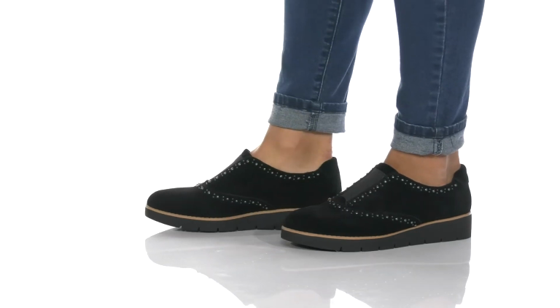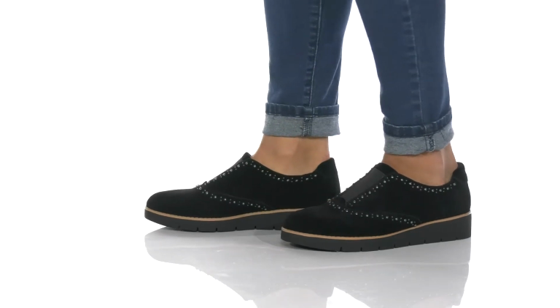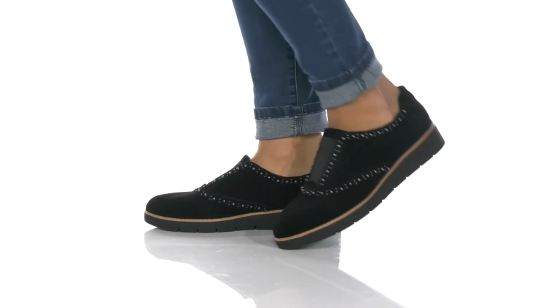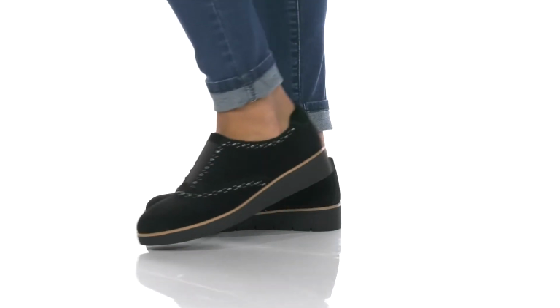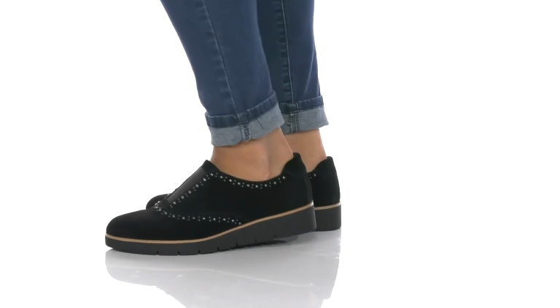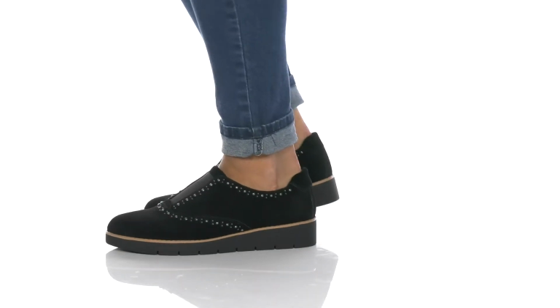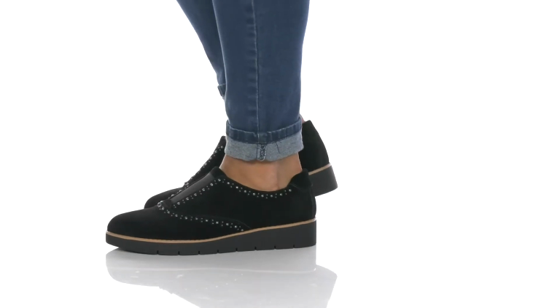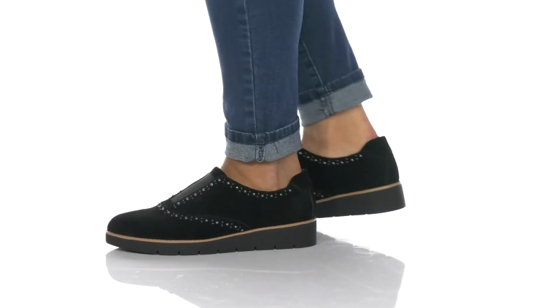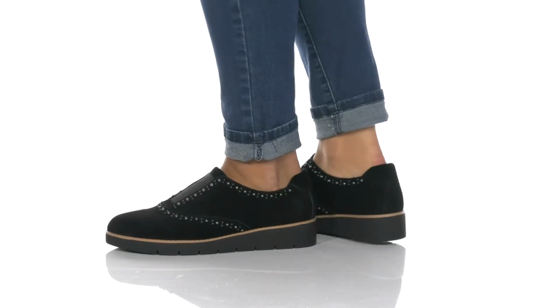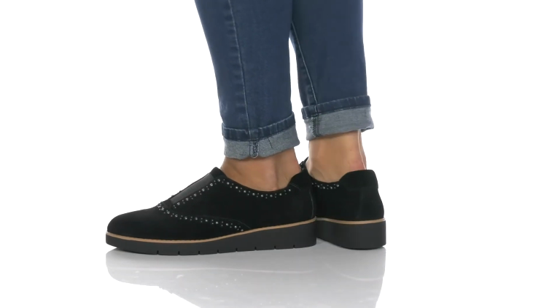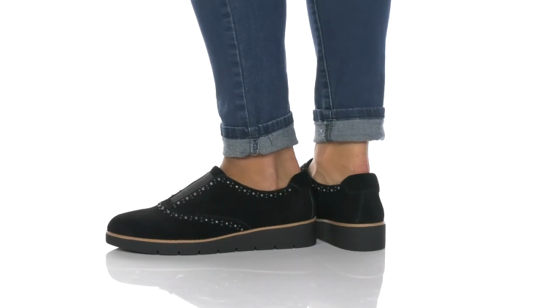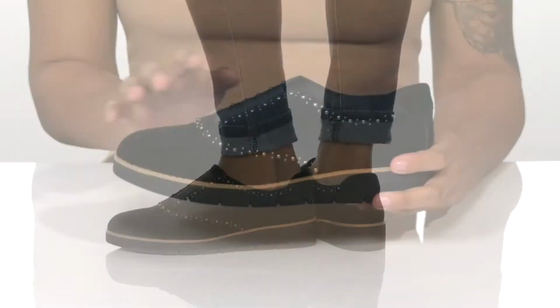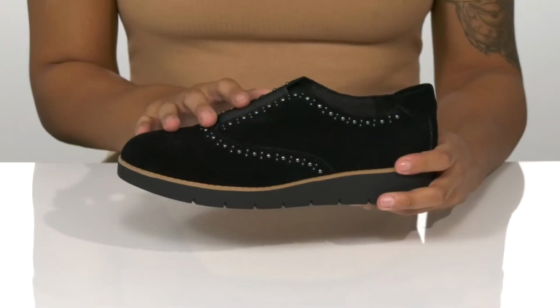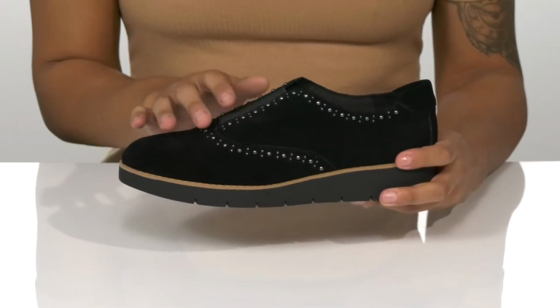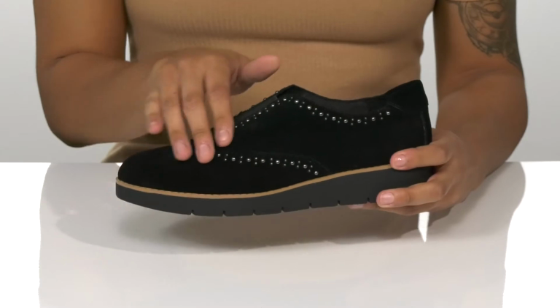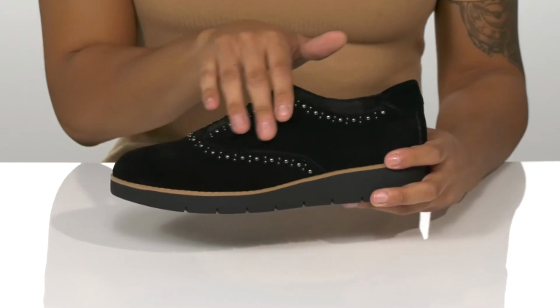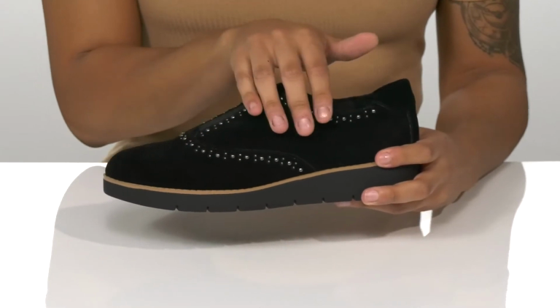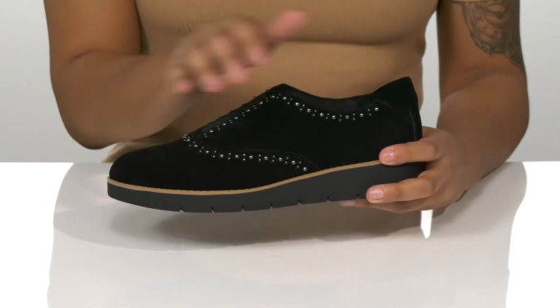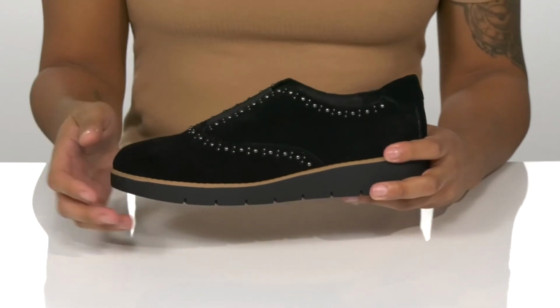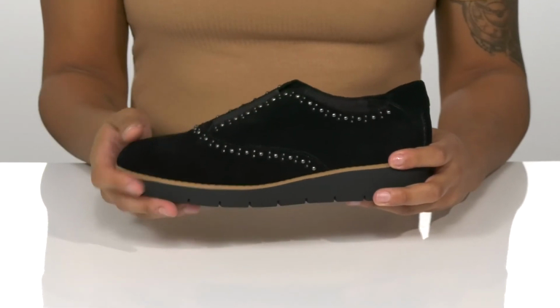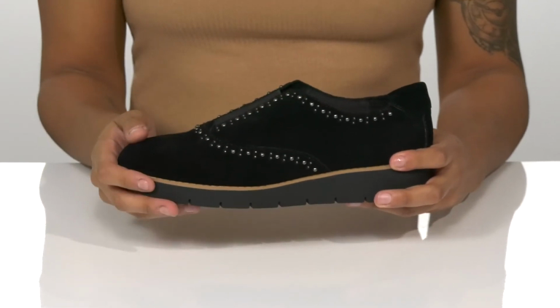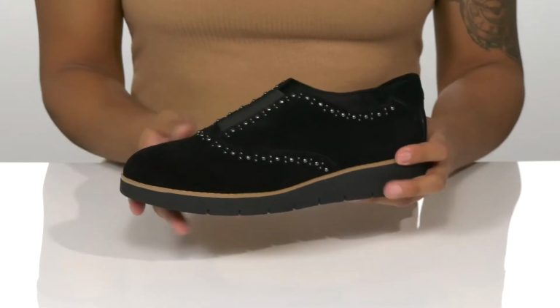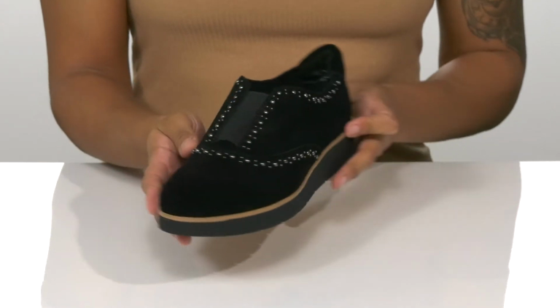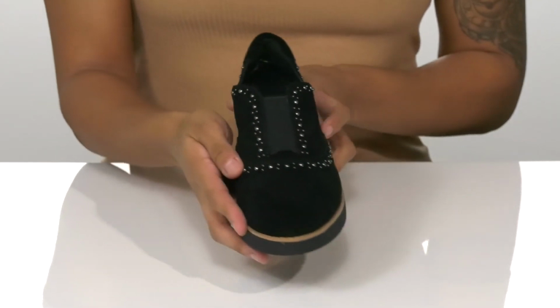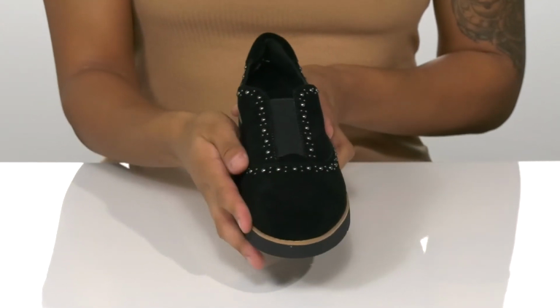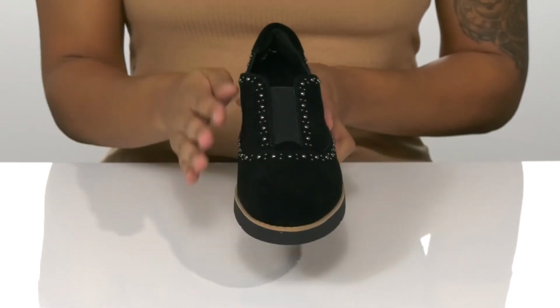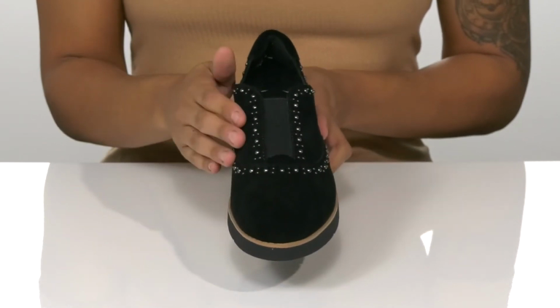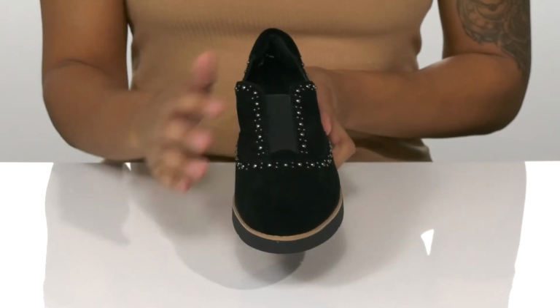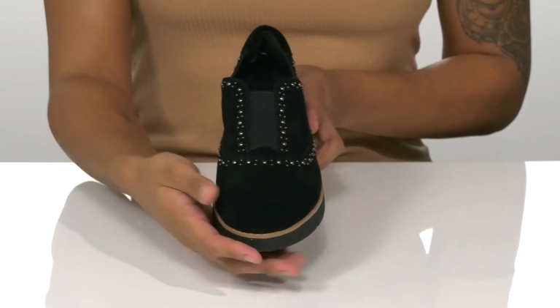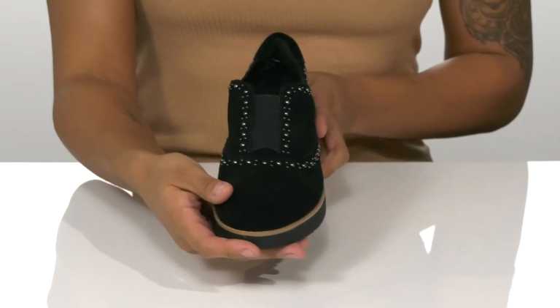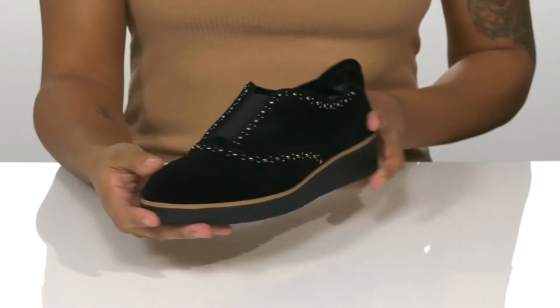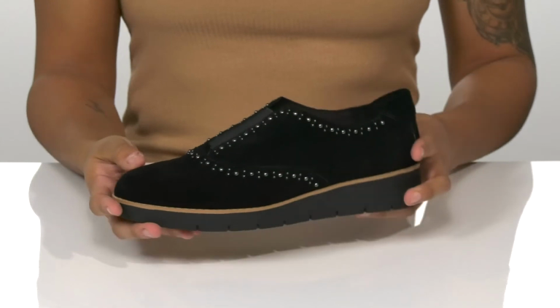Complete your look in these slip-on shoes. They have a suede upper with stud accents that add a little bit of edge, and a stretch panel at the tongue for a comfortable fit.